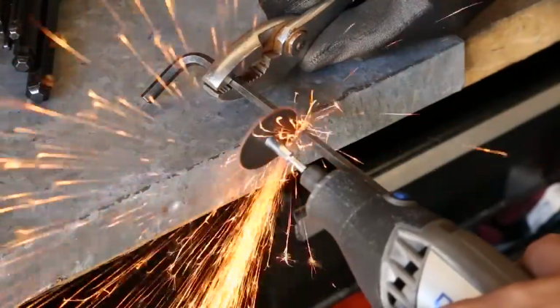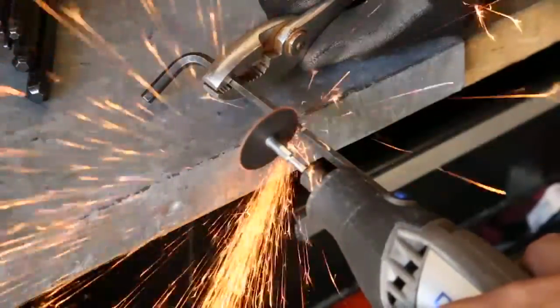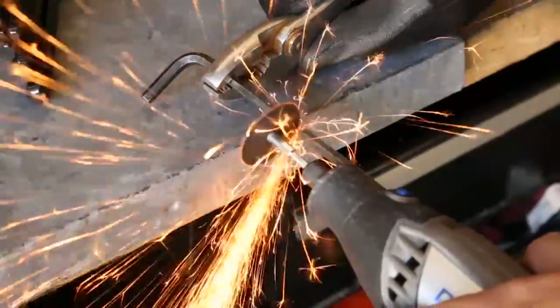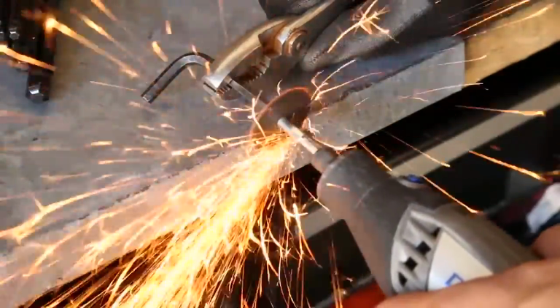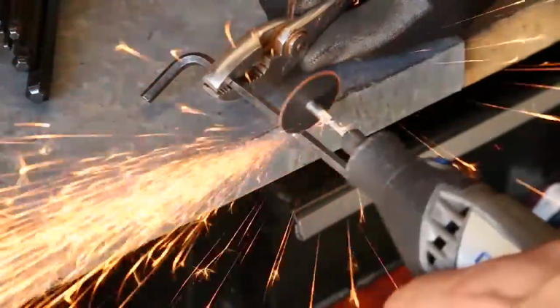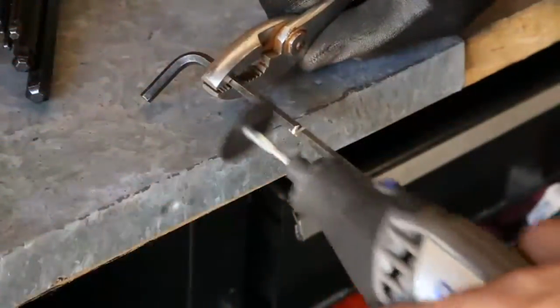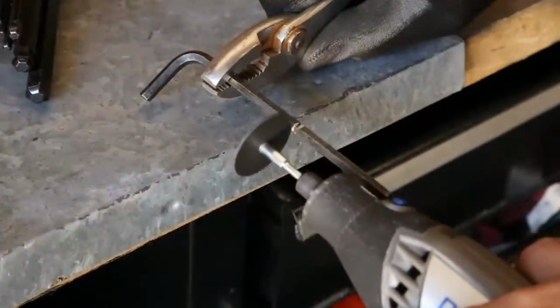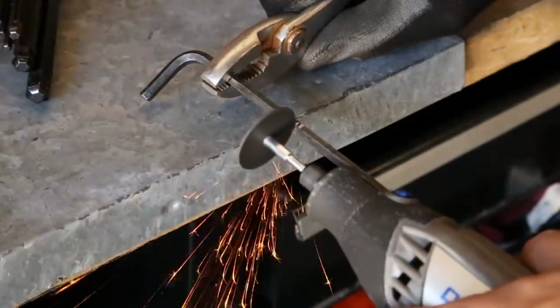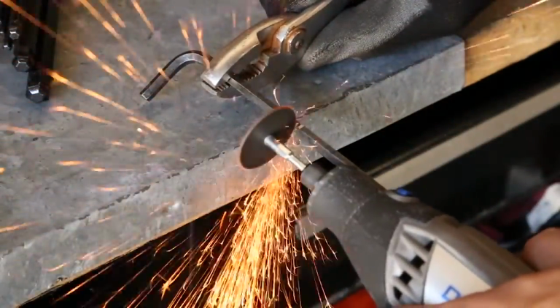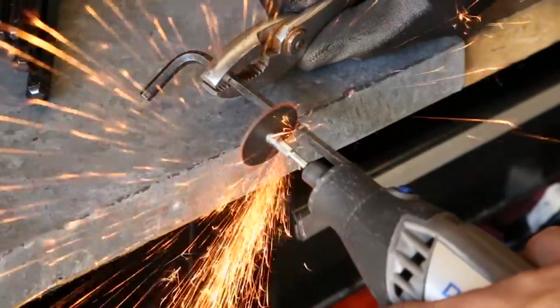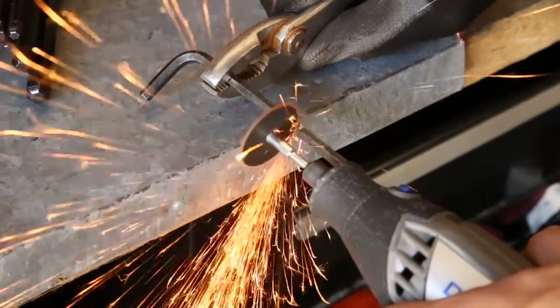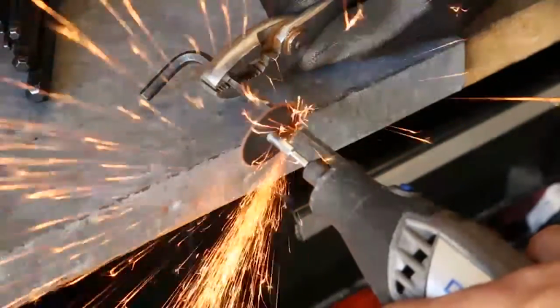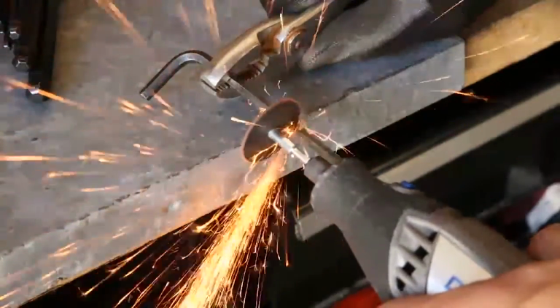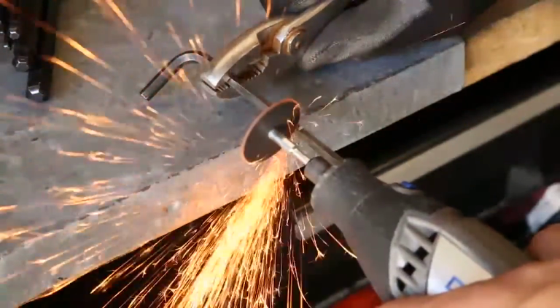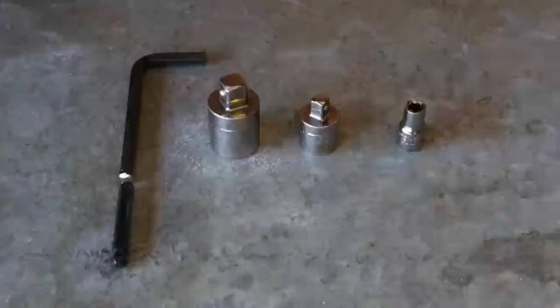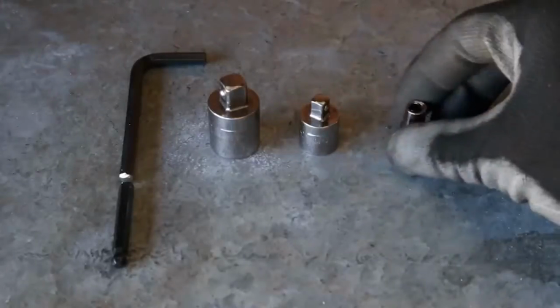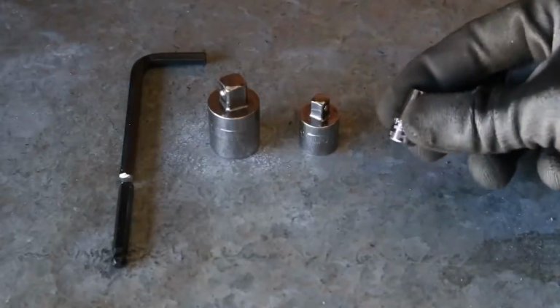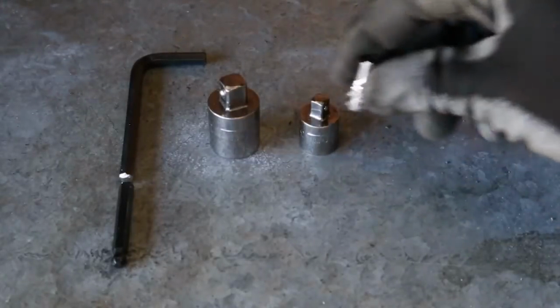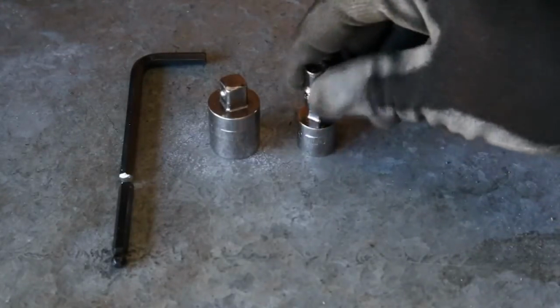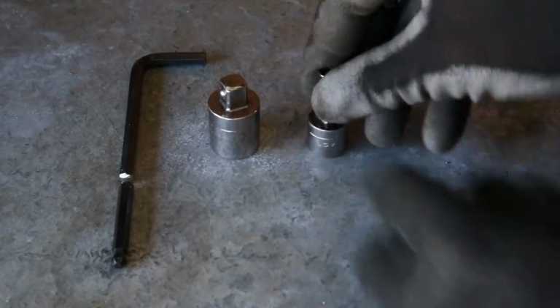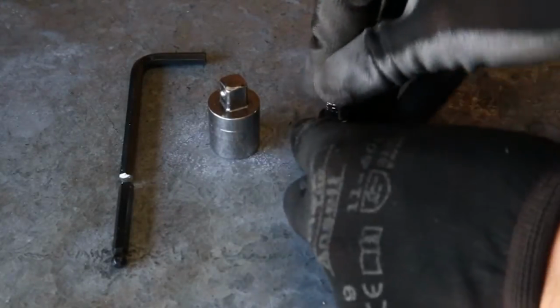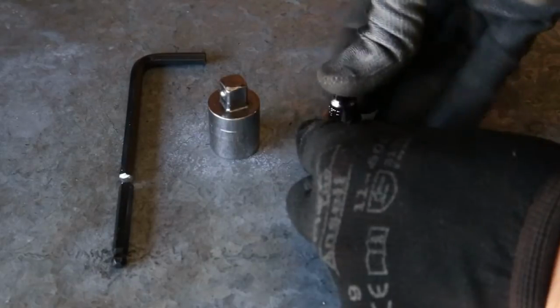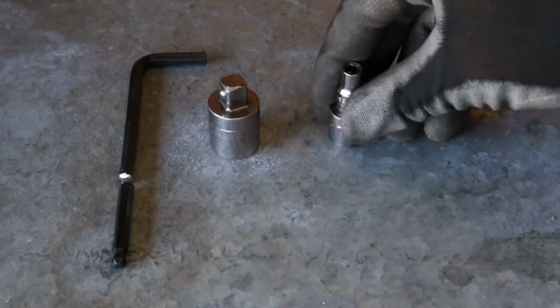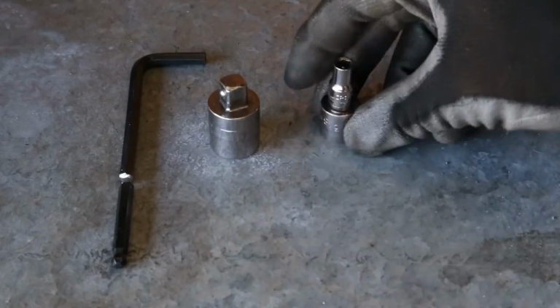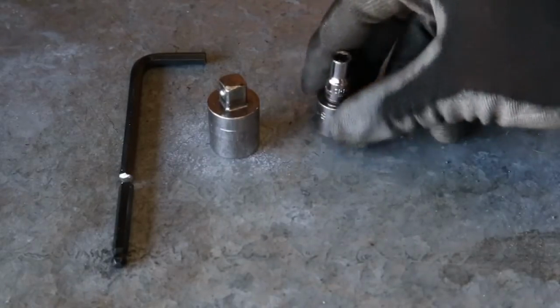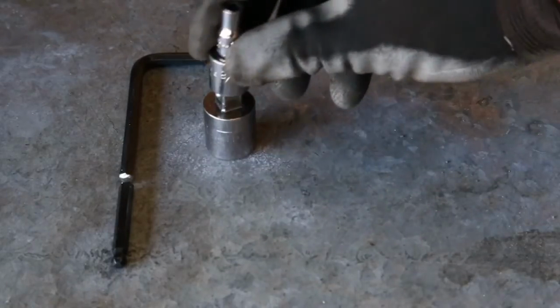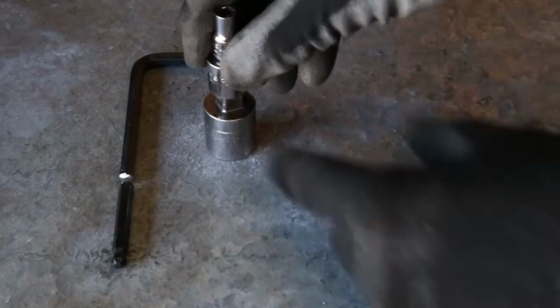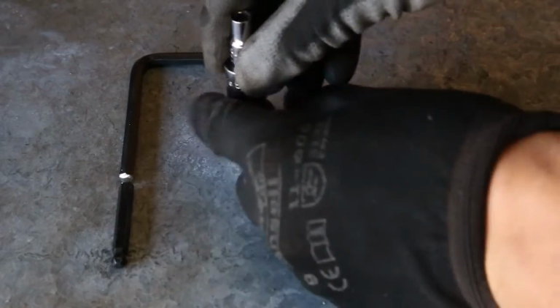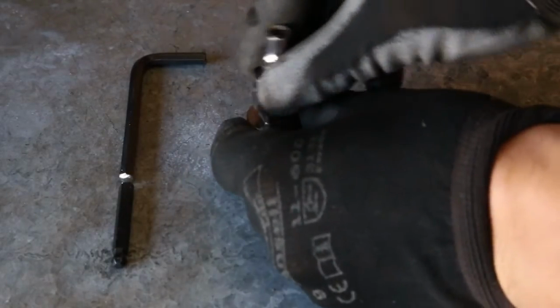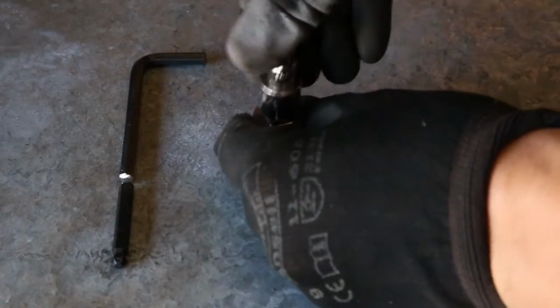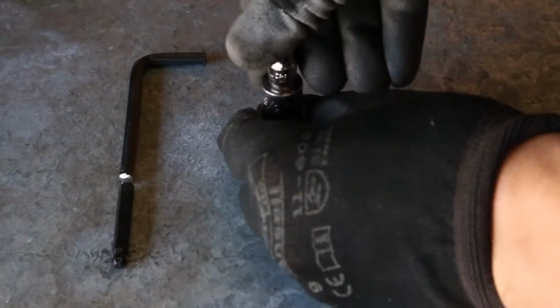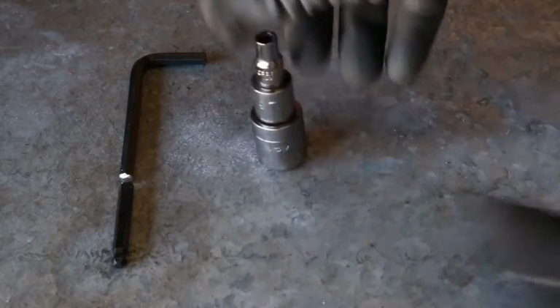To do this, cut the 5mm Allen key using a Dremel, cutoff wheel, or hacksaw. Use the 5mm socket with the proper adapters to fit your torque wrench. In this case, we used a 1/4 to 3/8 and a 3/8 to 1/2 inch adapter.